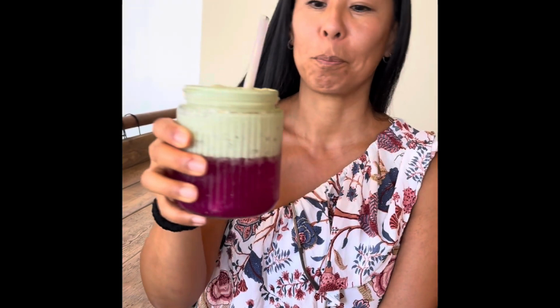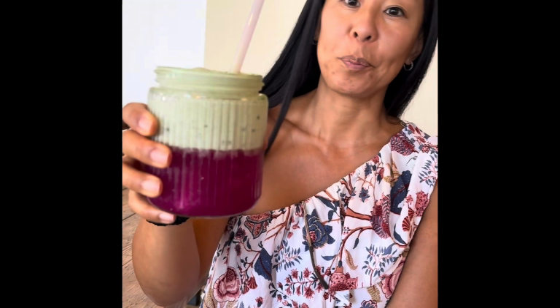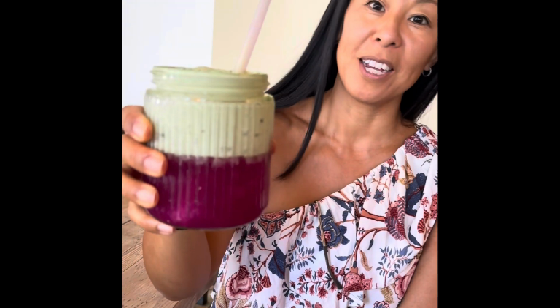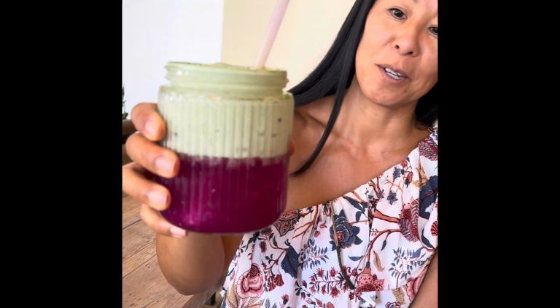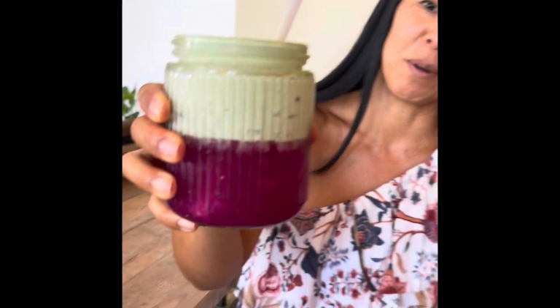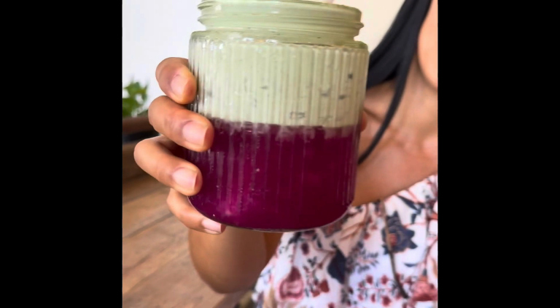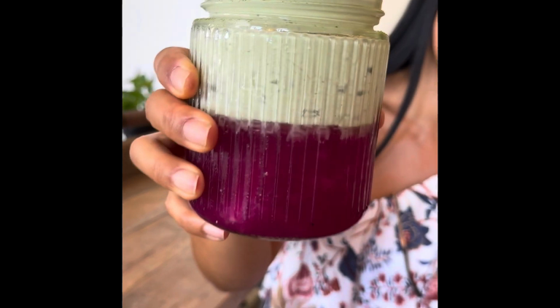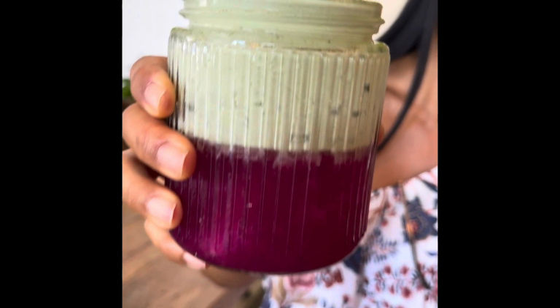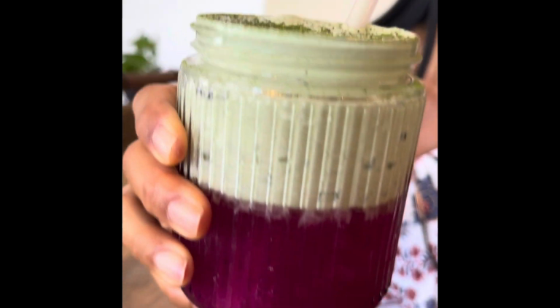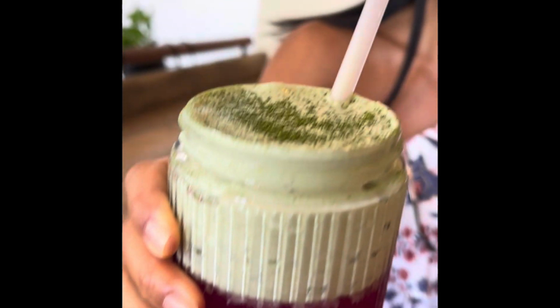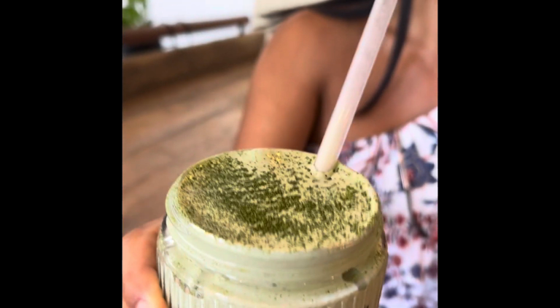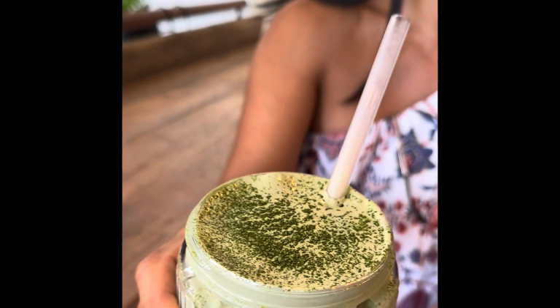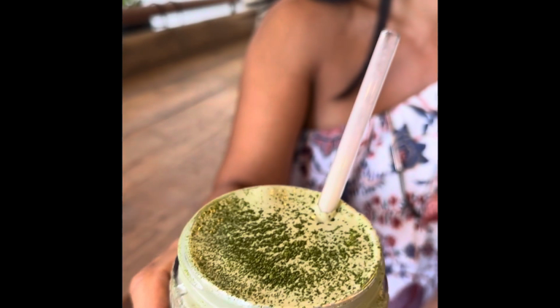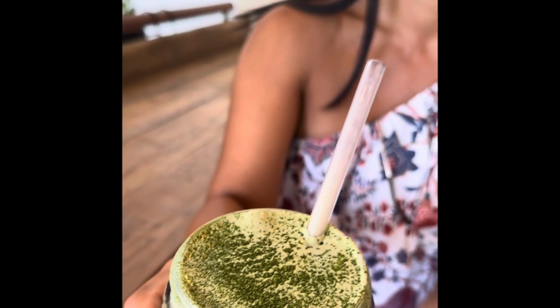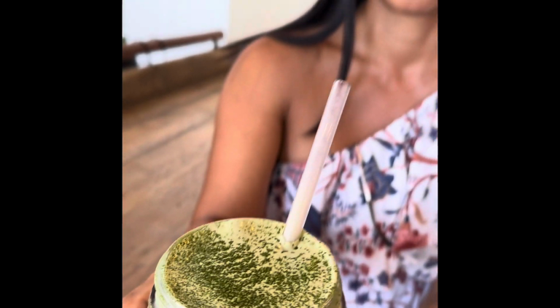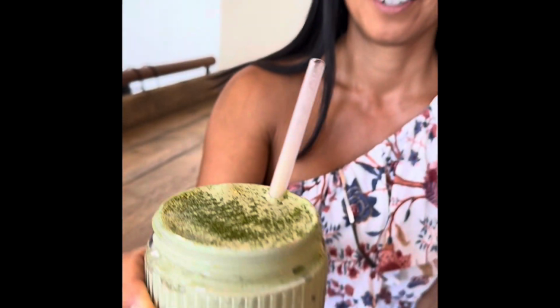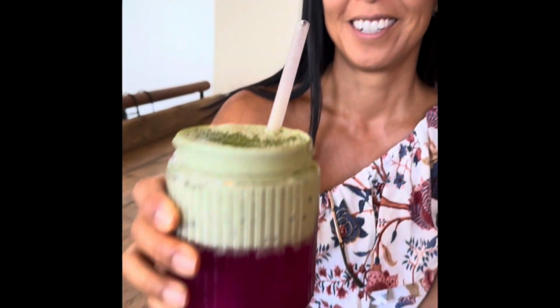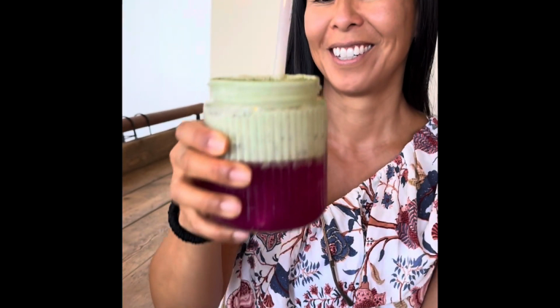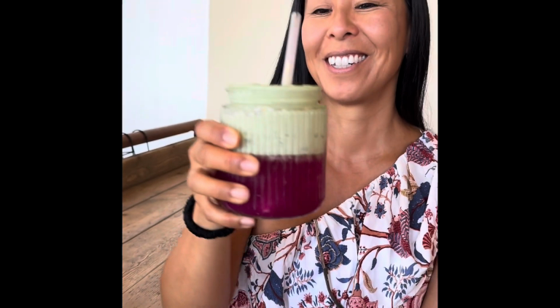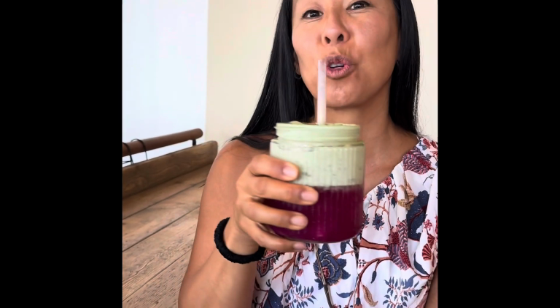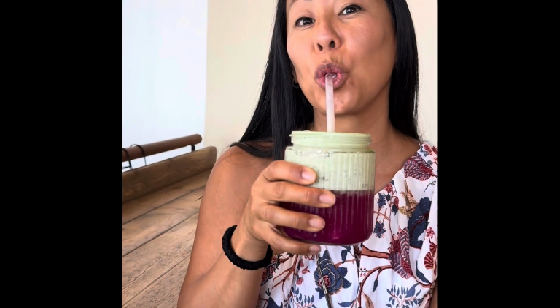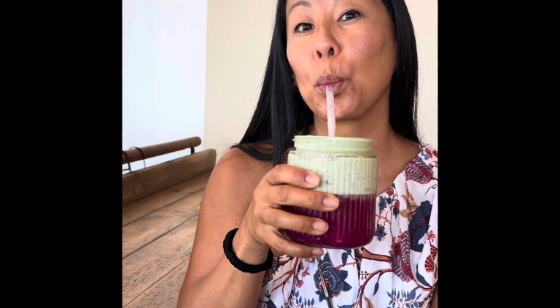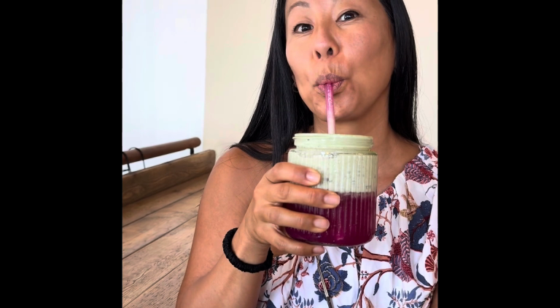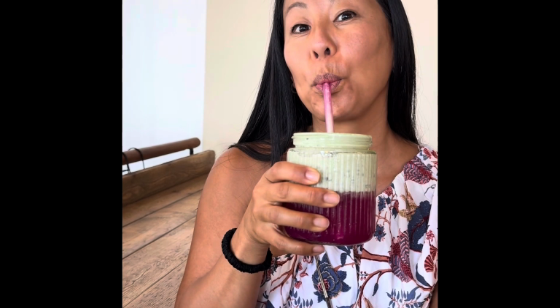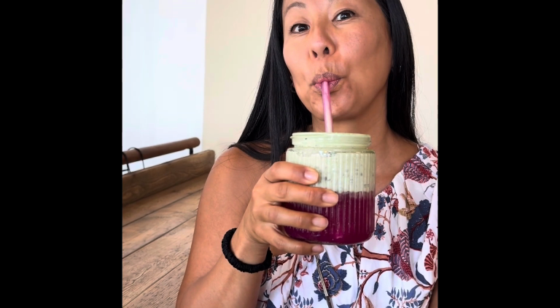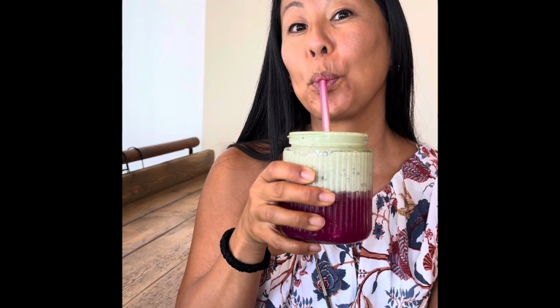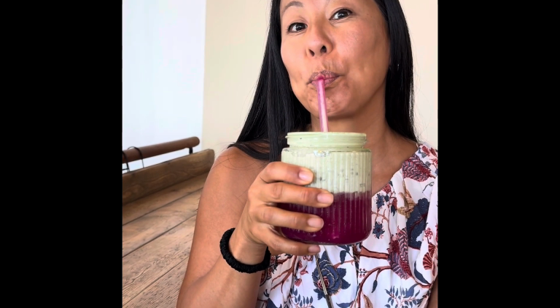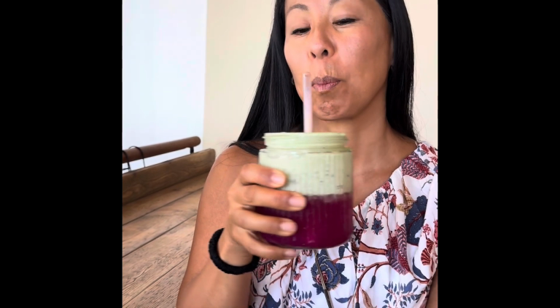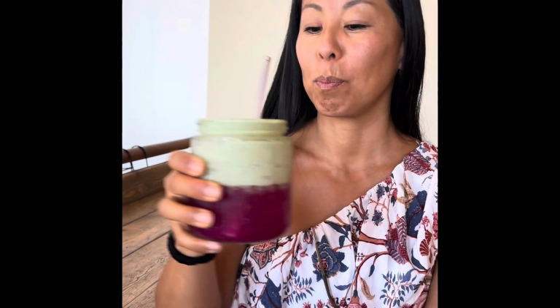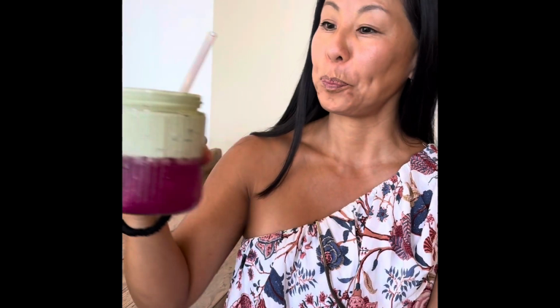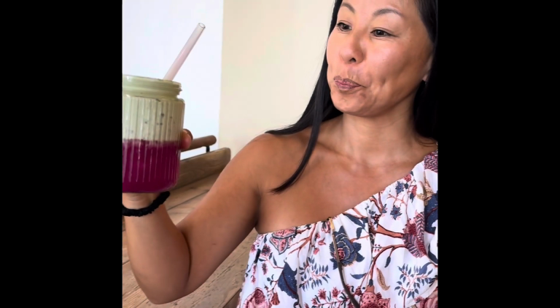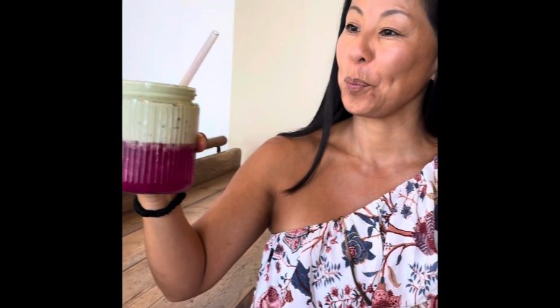This overpriced matcha coconut latte looked really delicious with the packaging. However, it is mainly ice. I forgot — in Europe, ice is a specialty item.